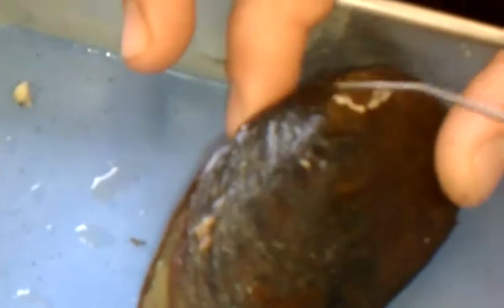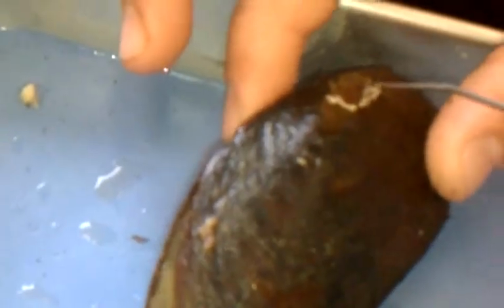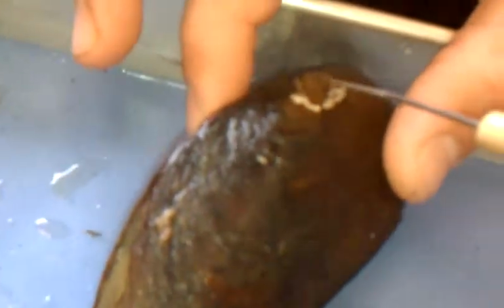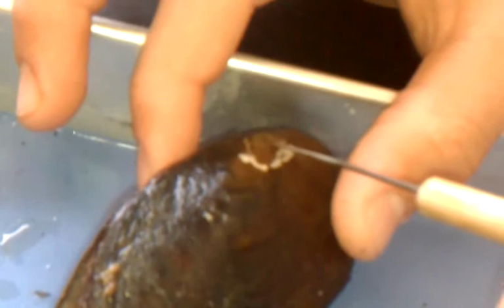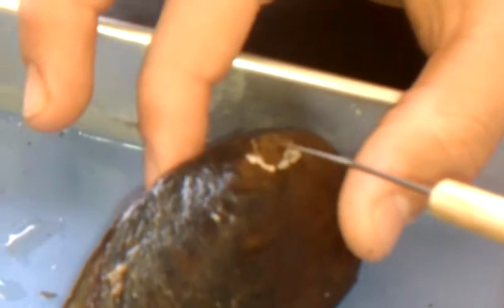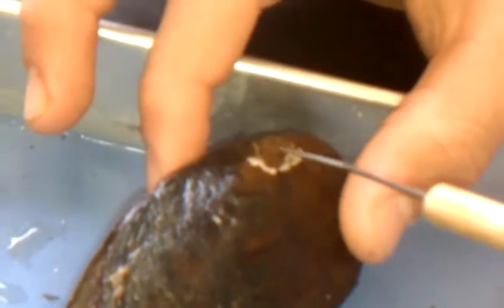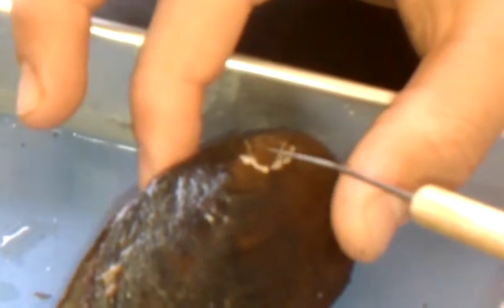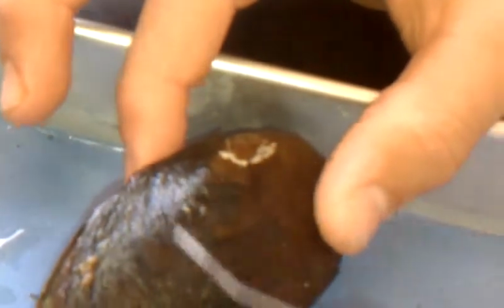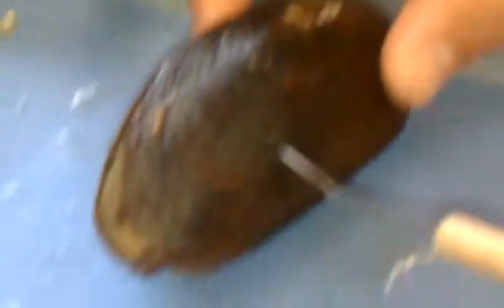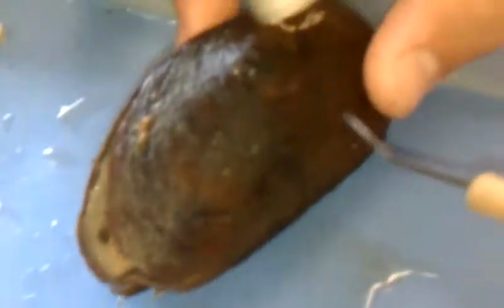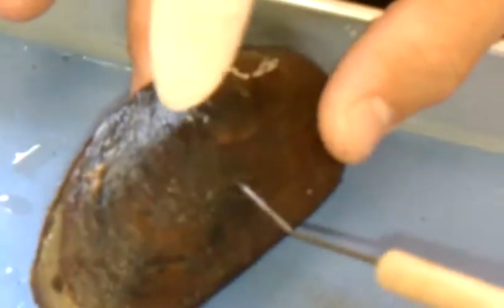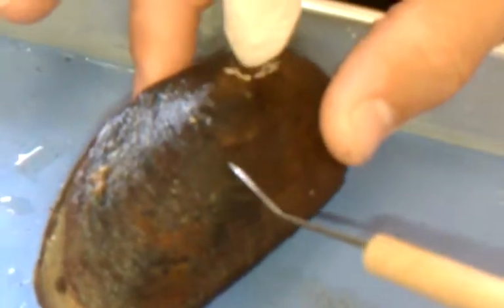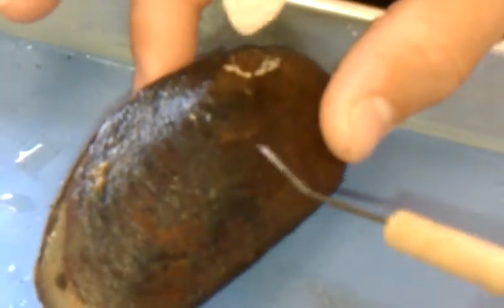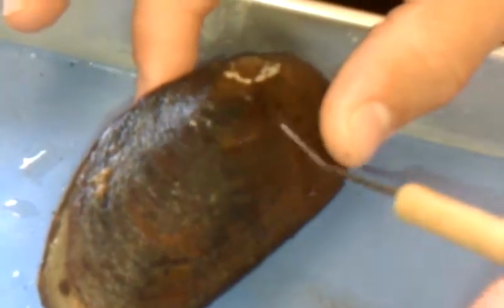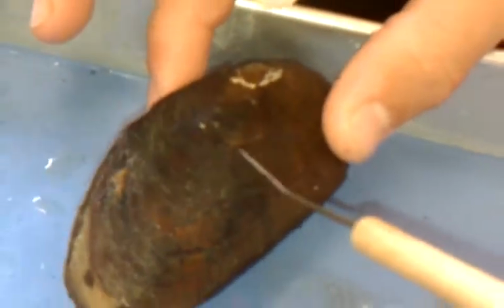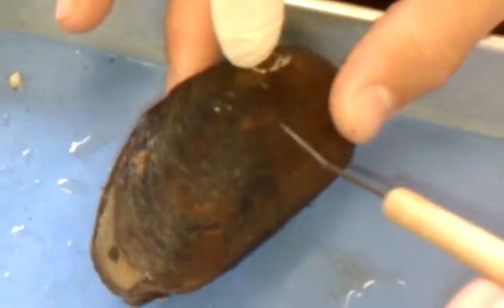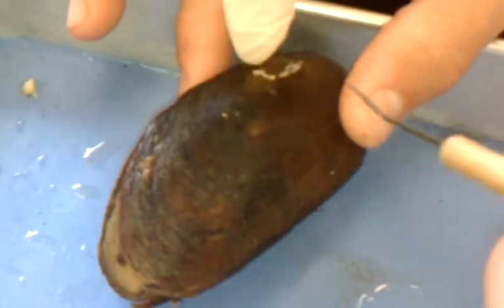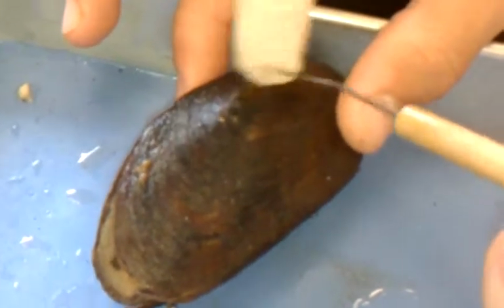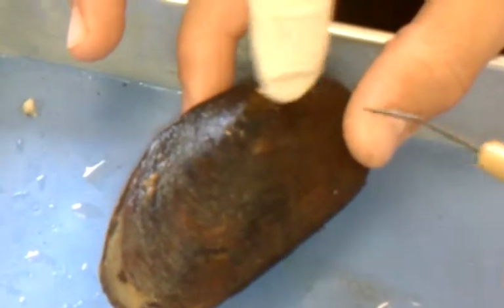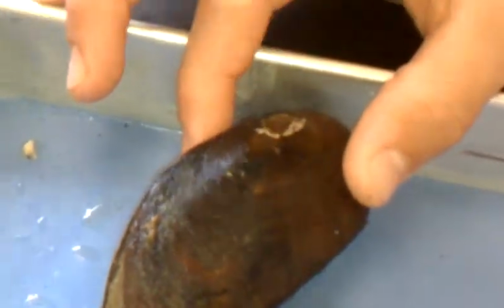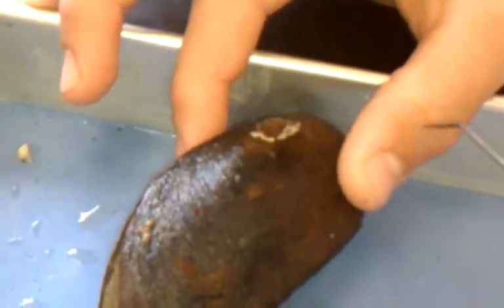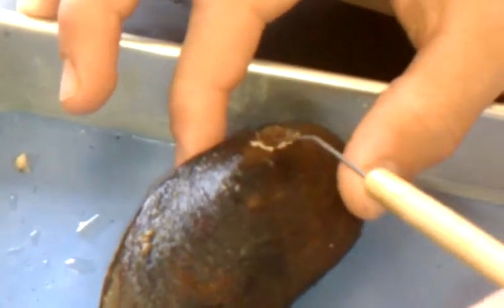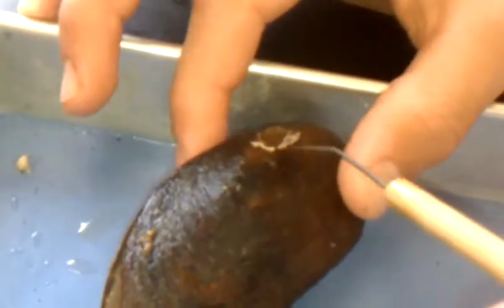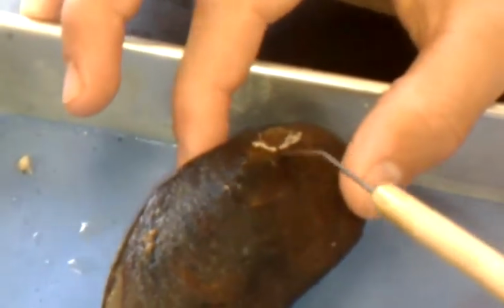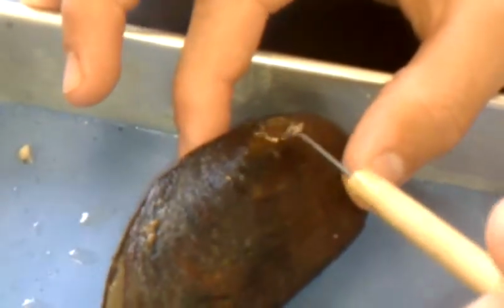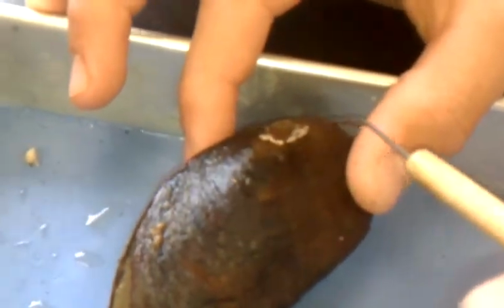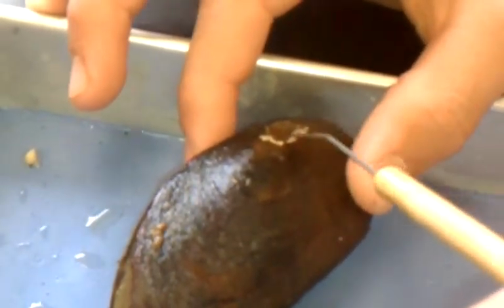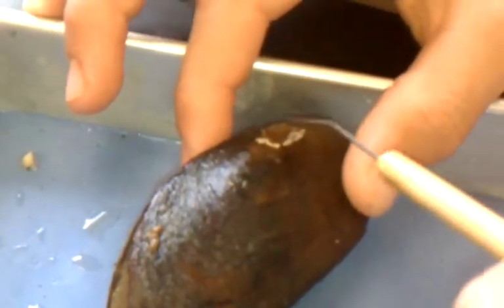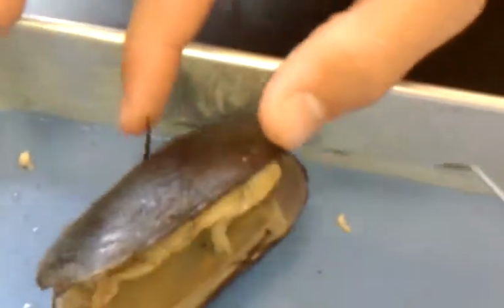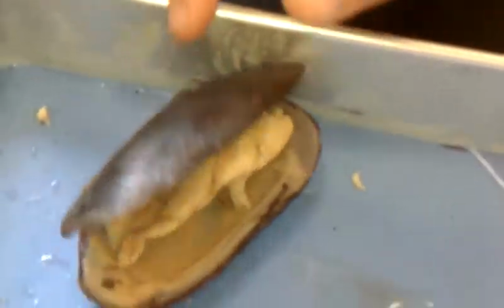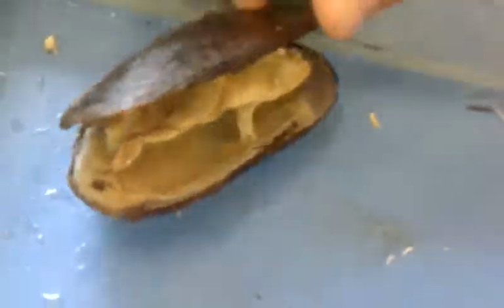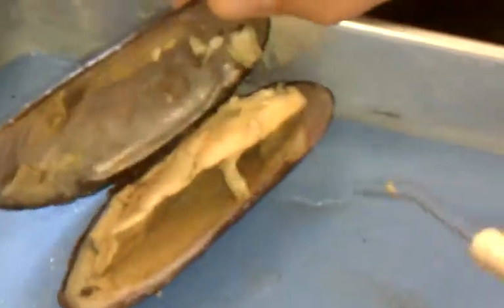This is the umbo right here. And these are our rings. The reason why it's the umbo is because the rings start here, so that's where the umbo is. And then when we open up the clam,